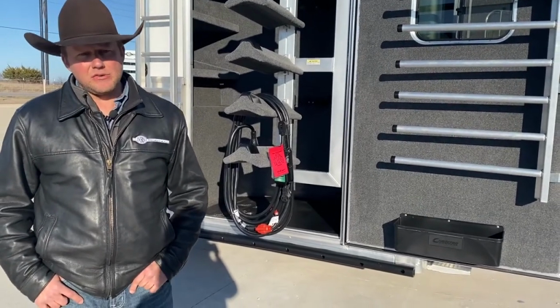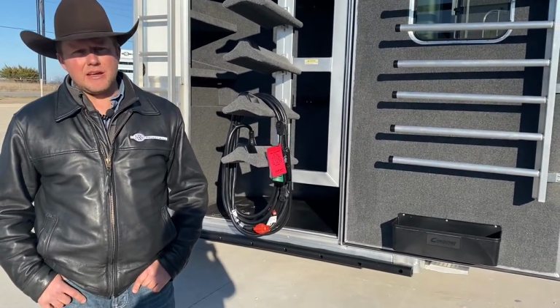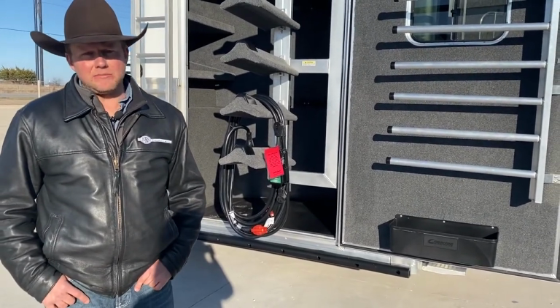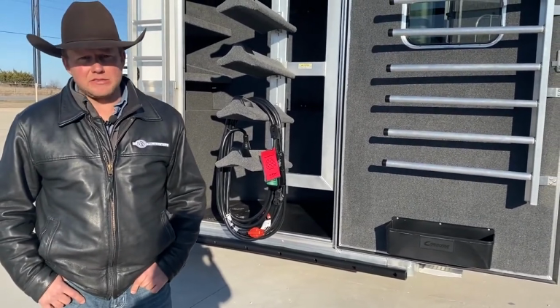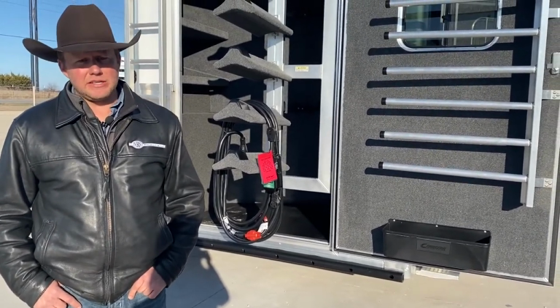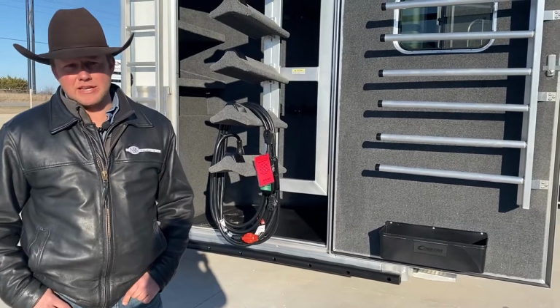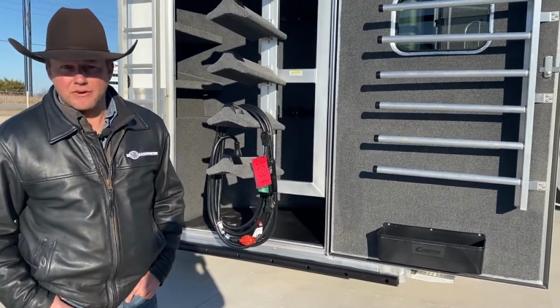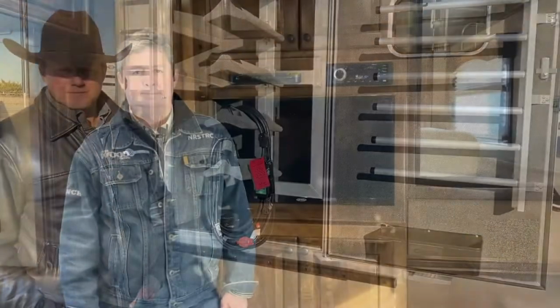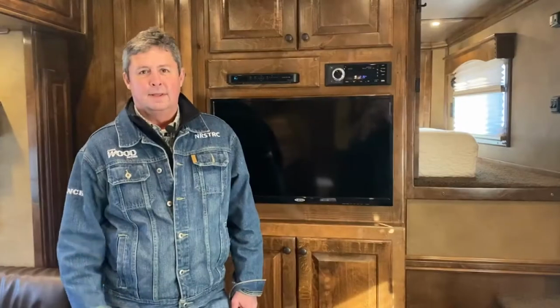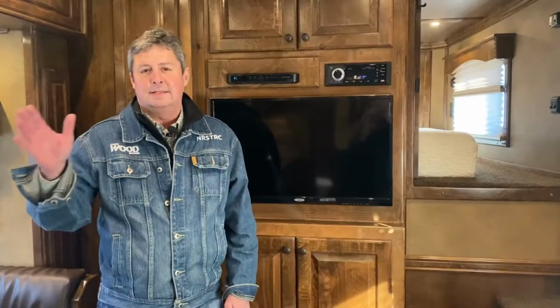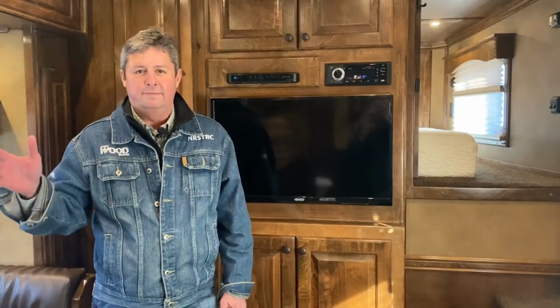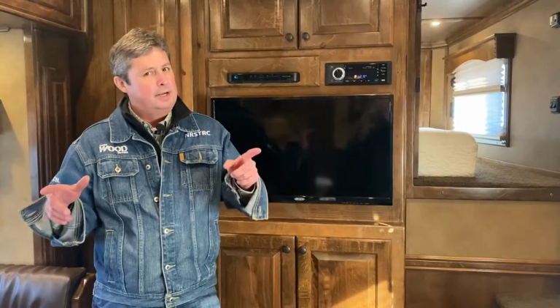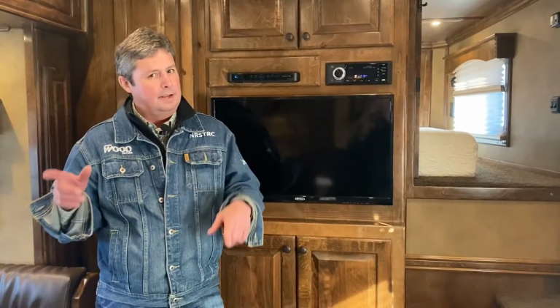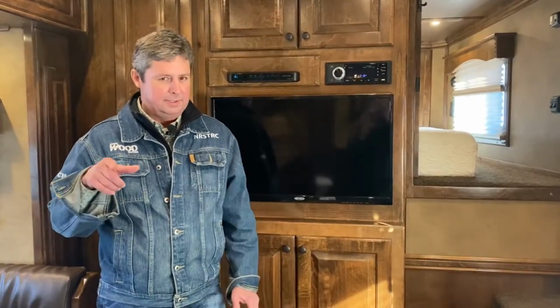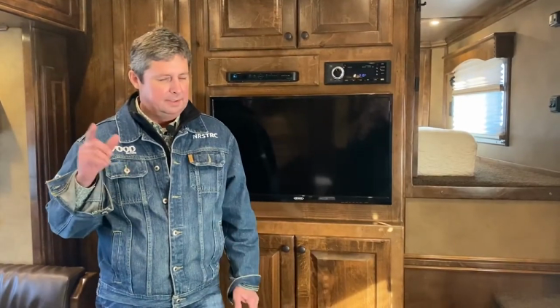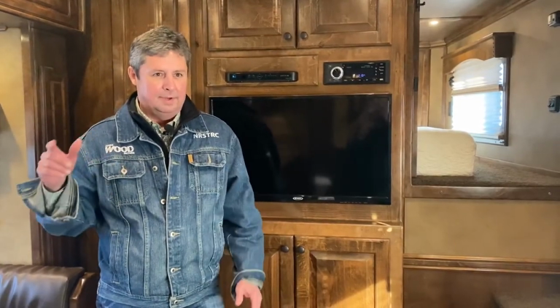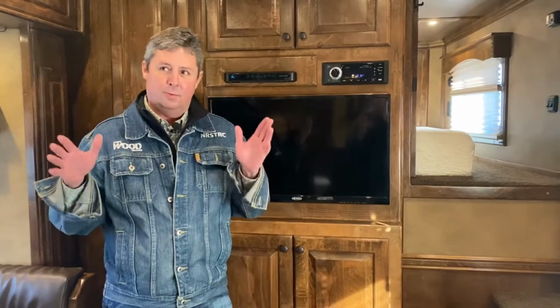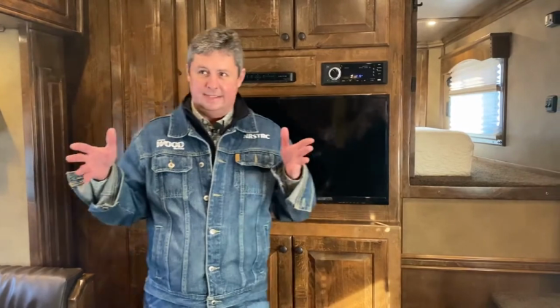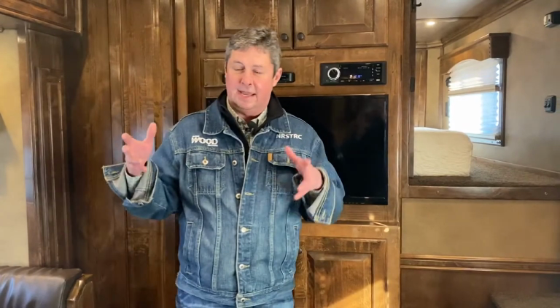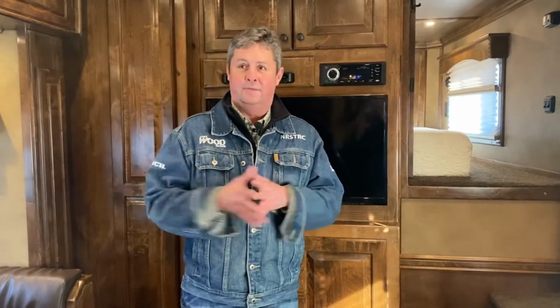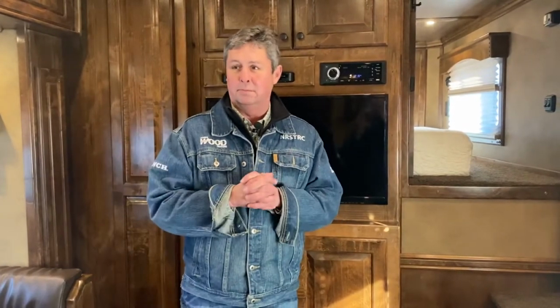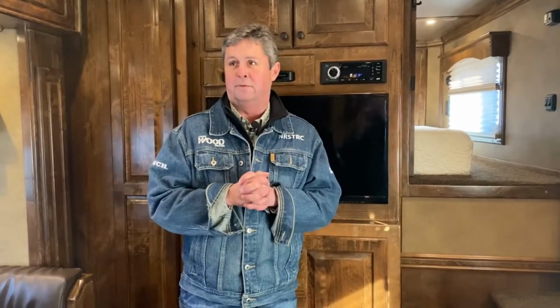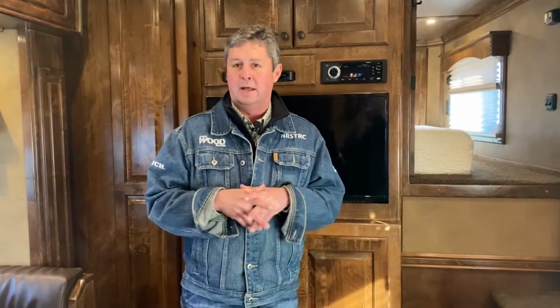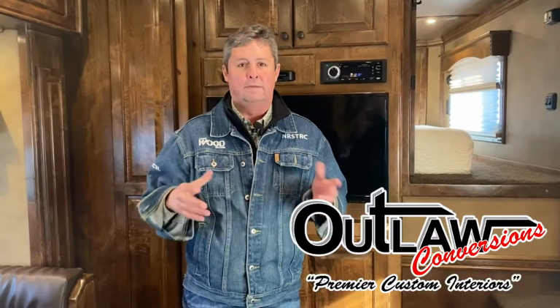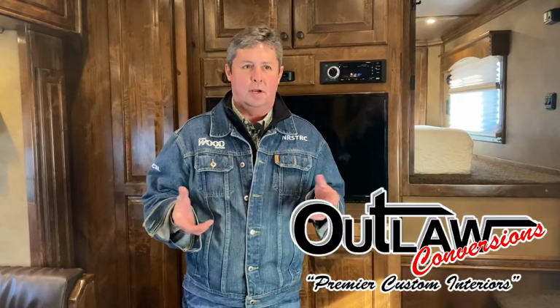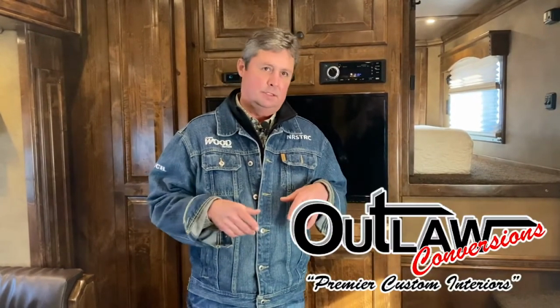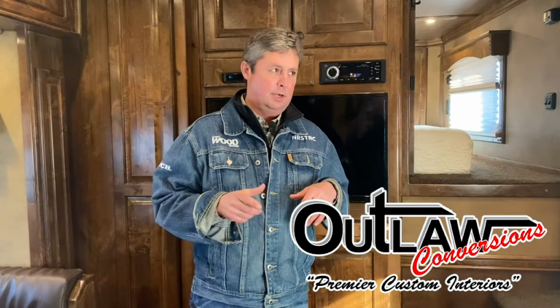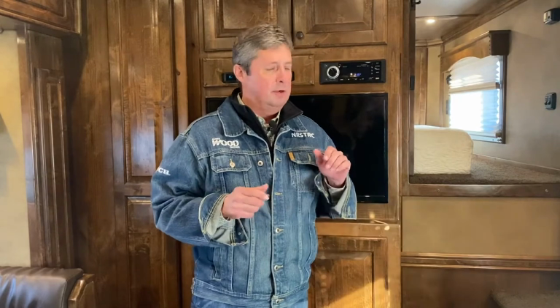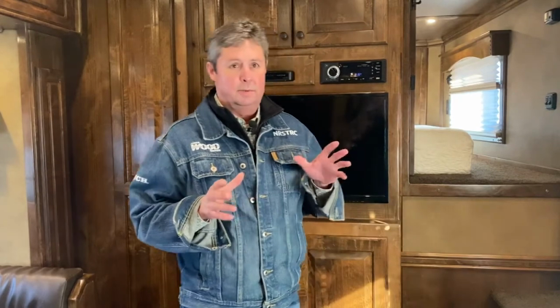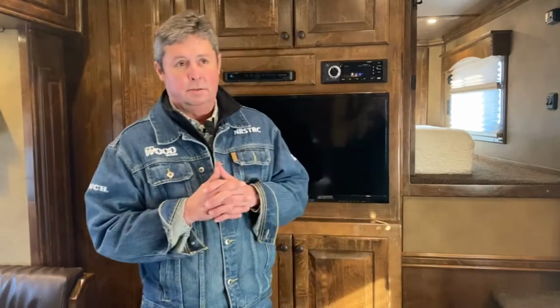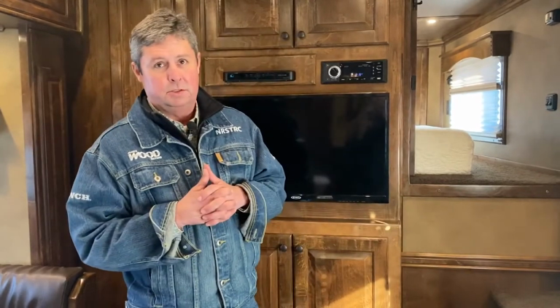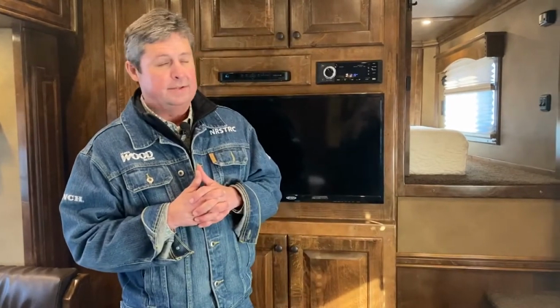Let's go inside with Steve Bradley and see what the interior has to offer. Hey, this is Steve, not Chance — I'm not as pretty as he is. But now that we're on the inside of this 18-foot beautiful Outlaw Conversion Cimarron Trailer, I'll show you some of the neat features we have inside.